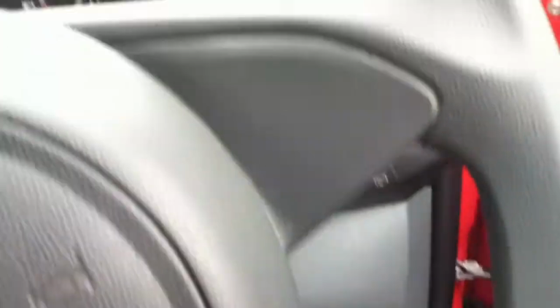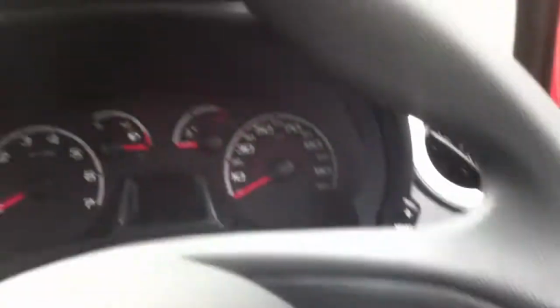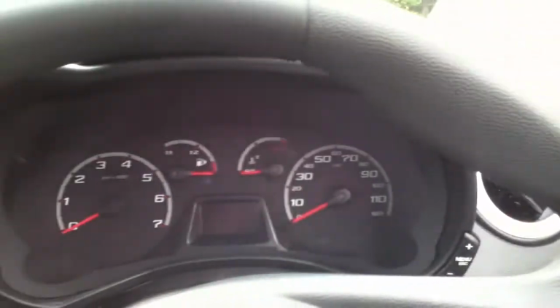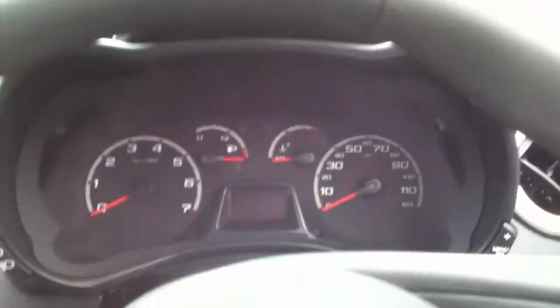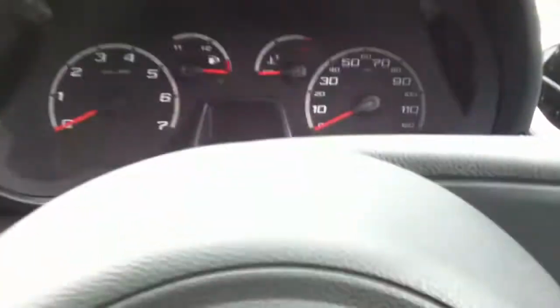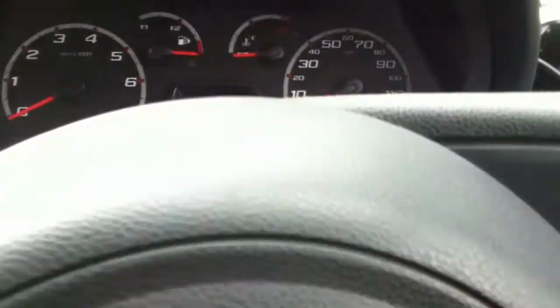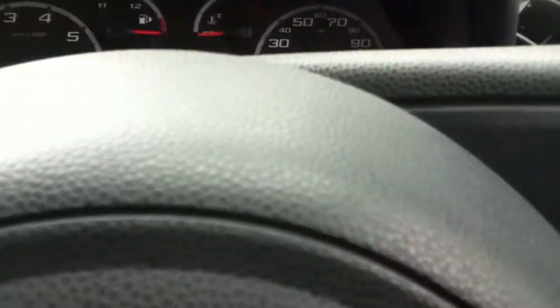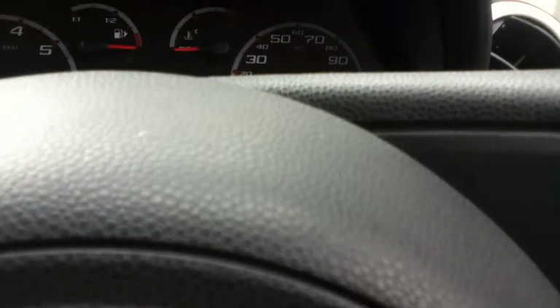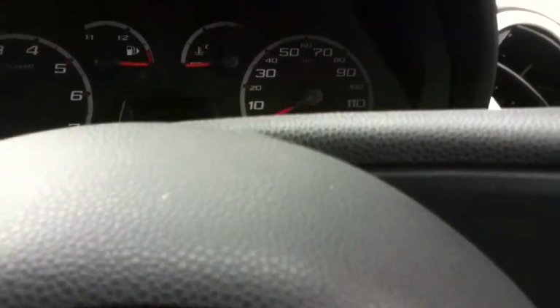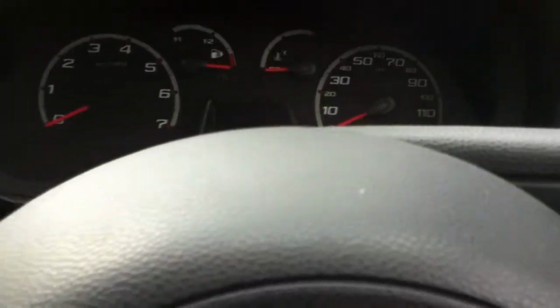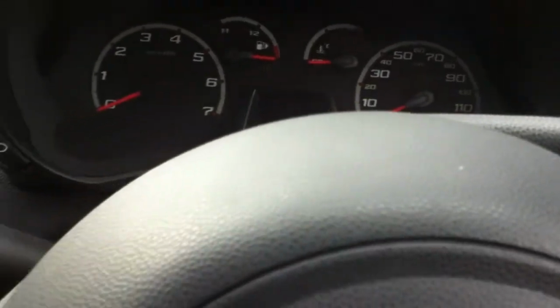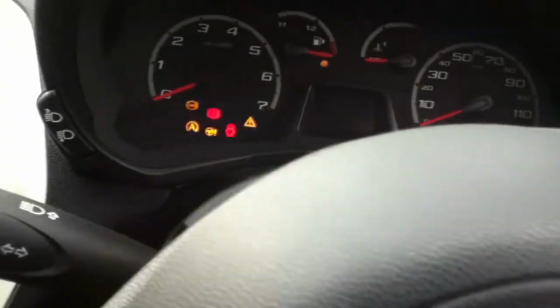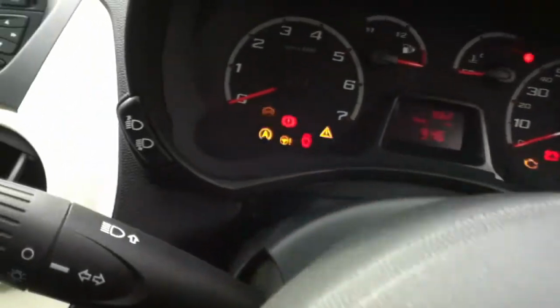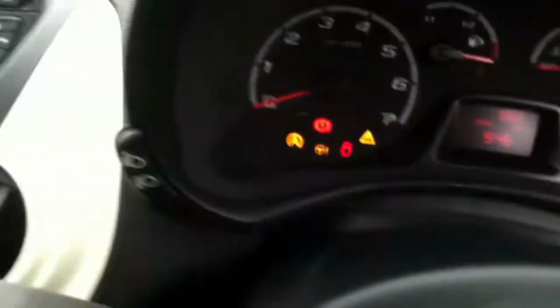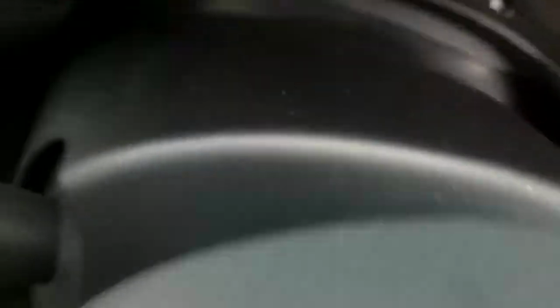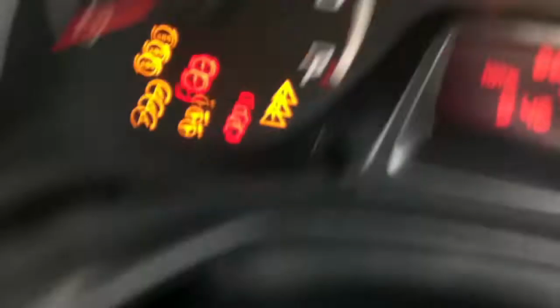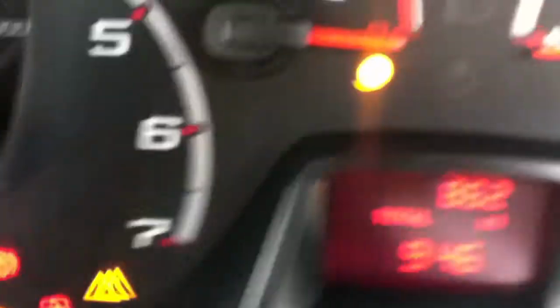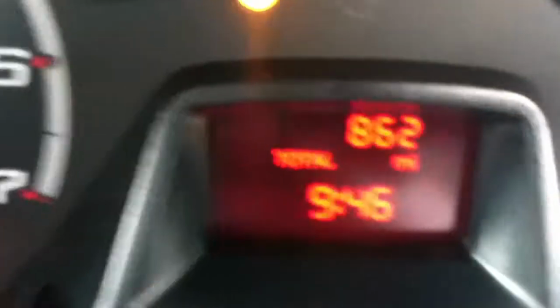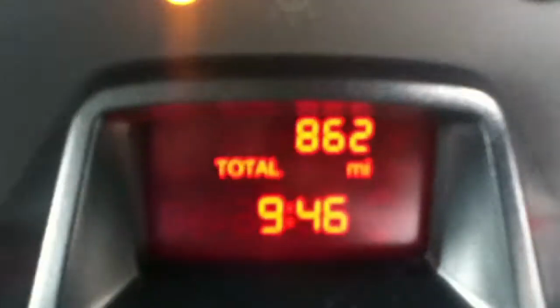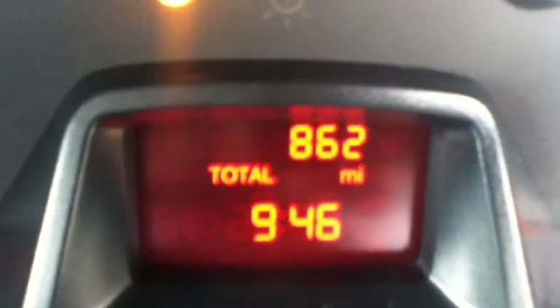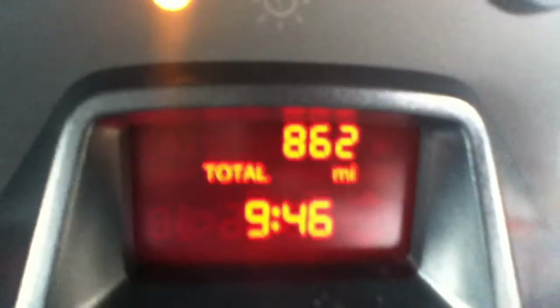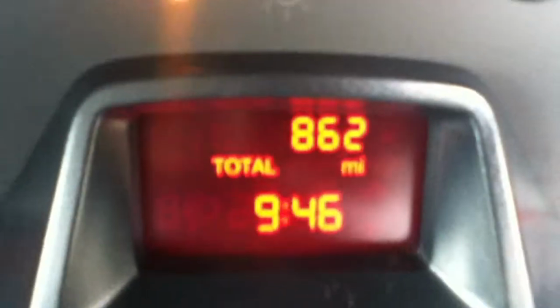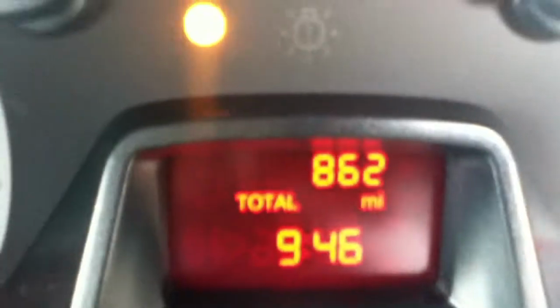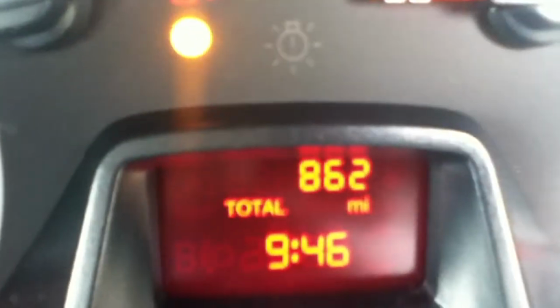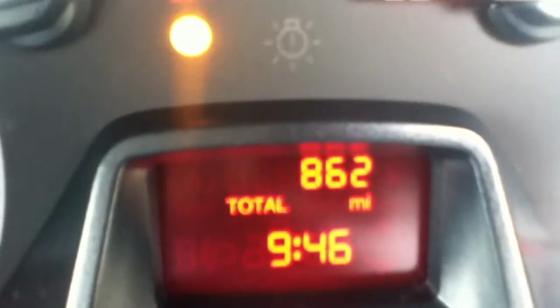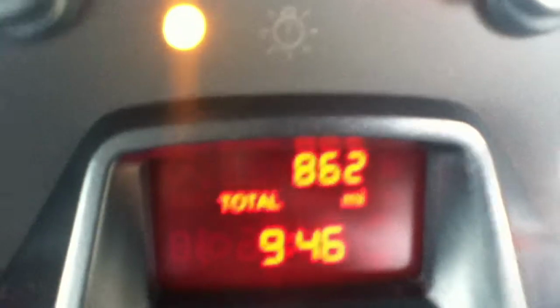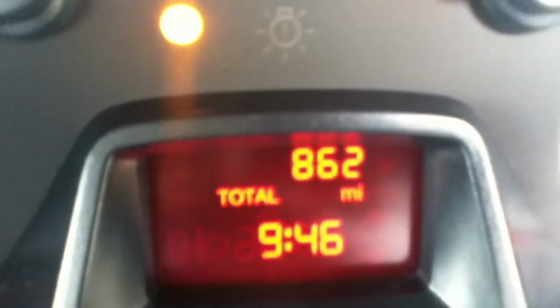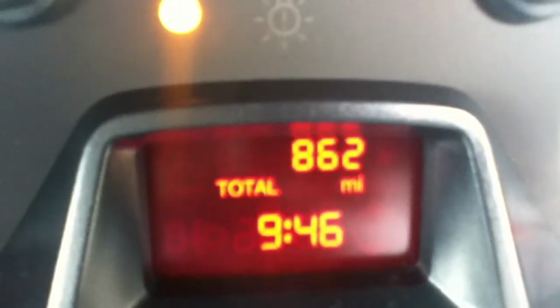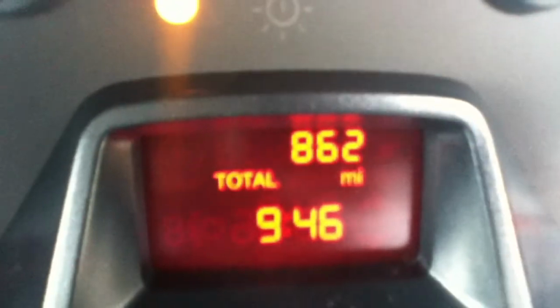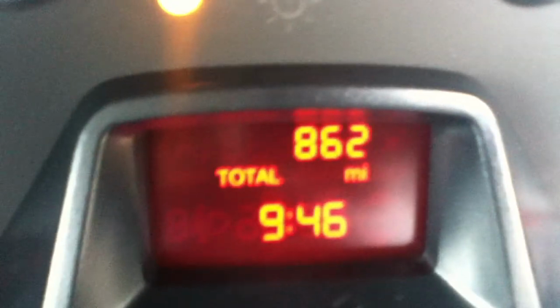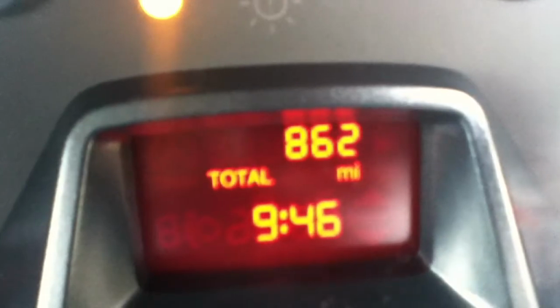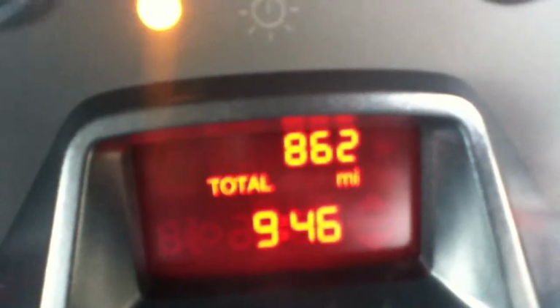Let's take a look at the mileage. The vehicle is currently showing 862 miles.